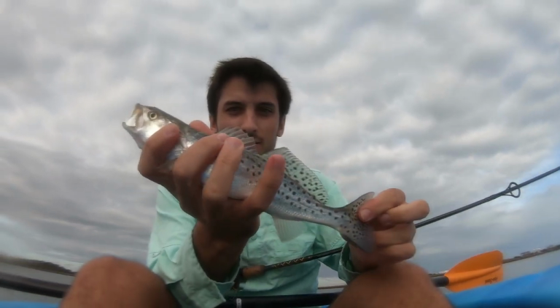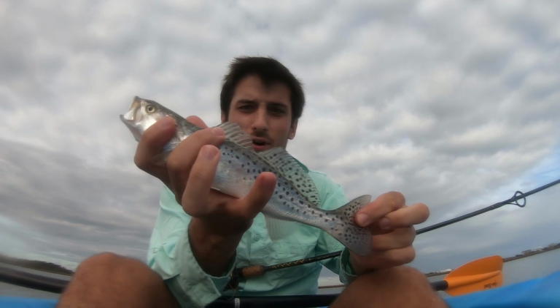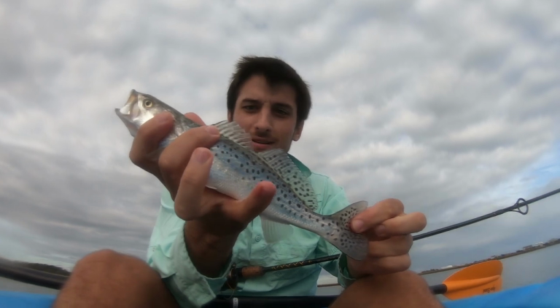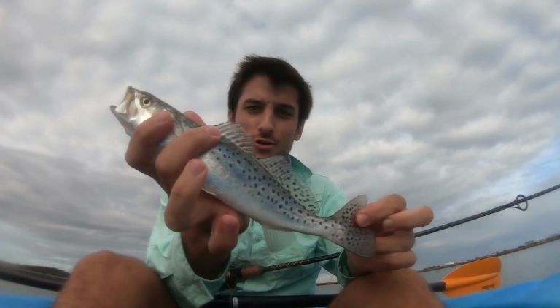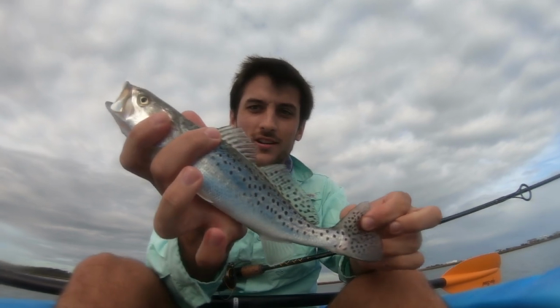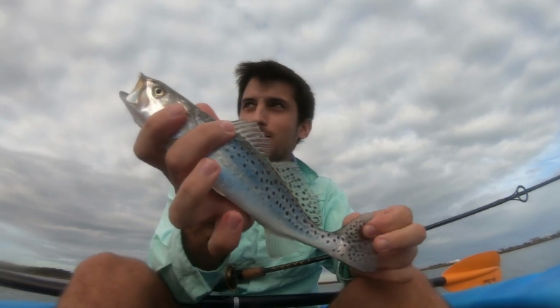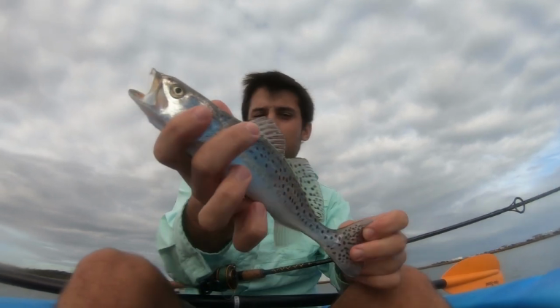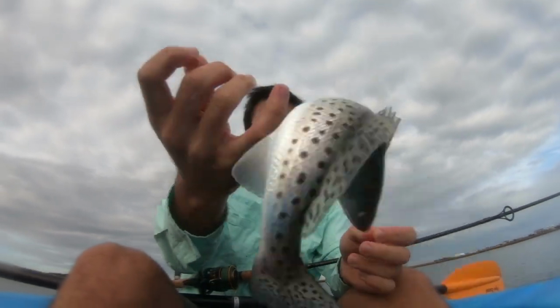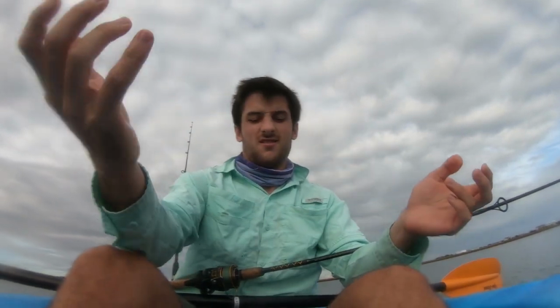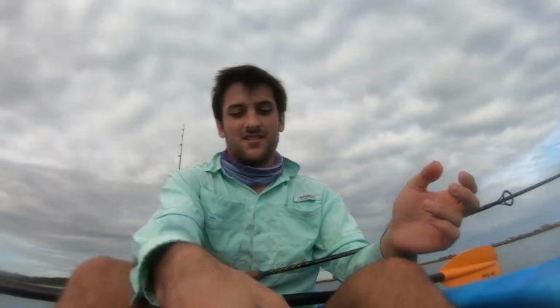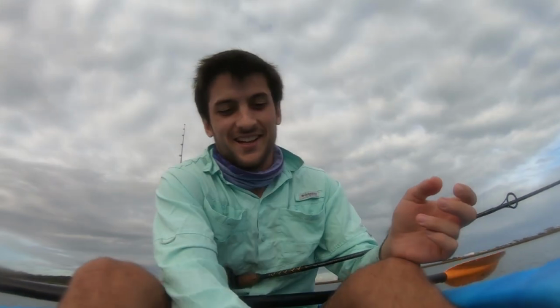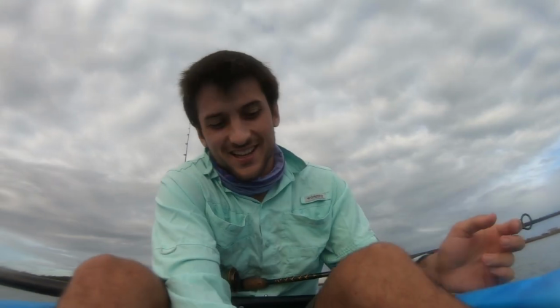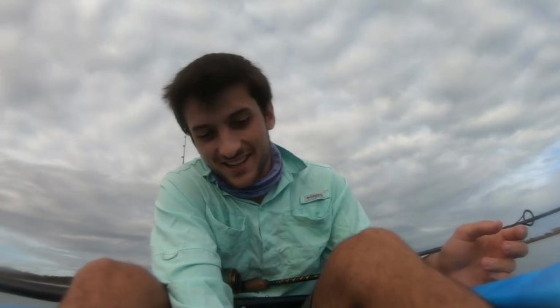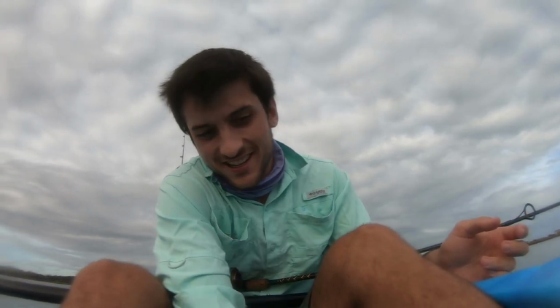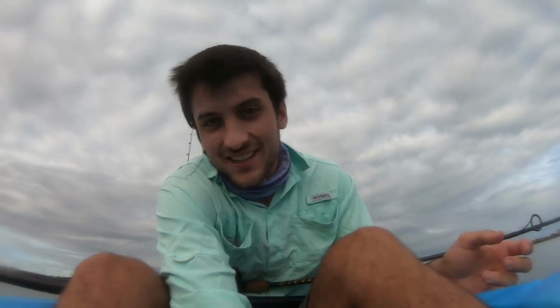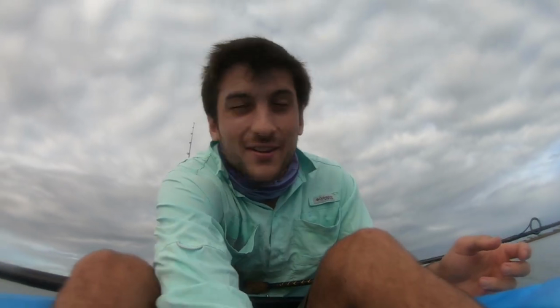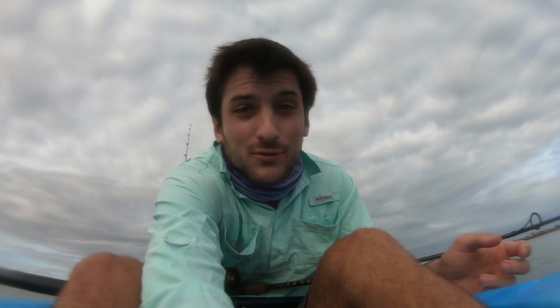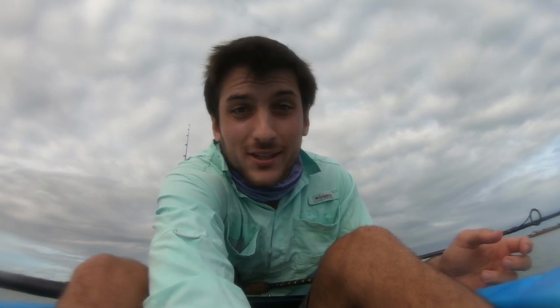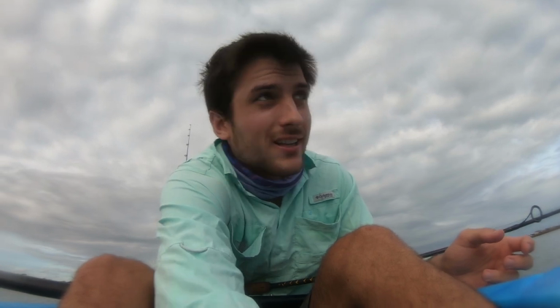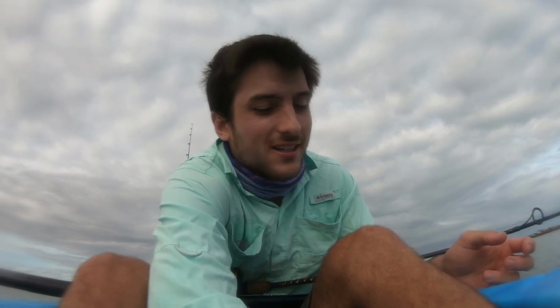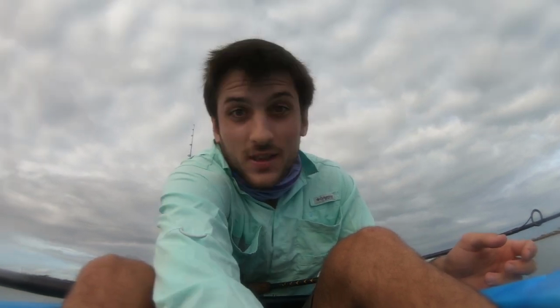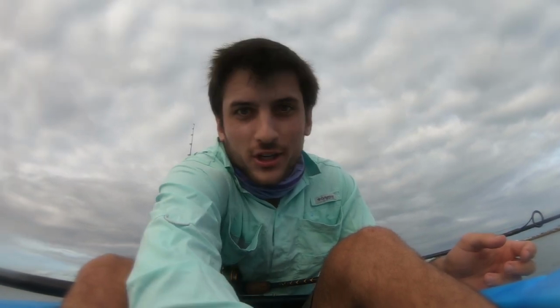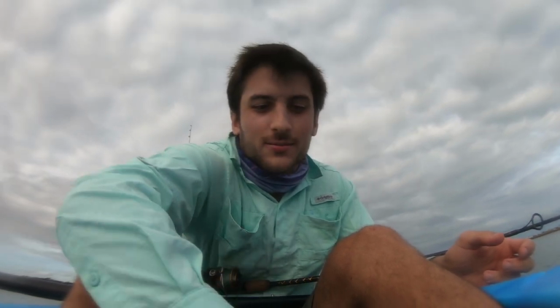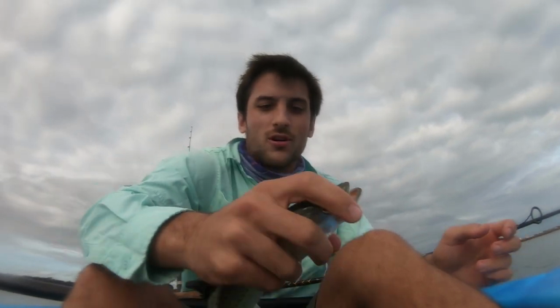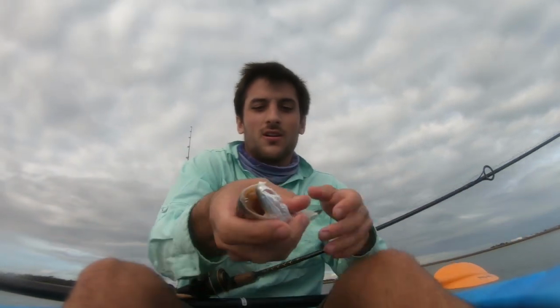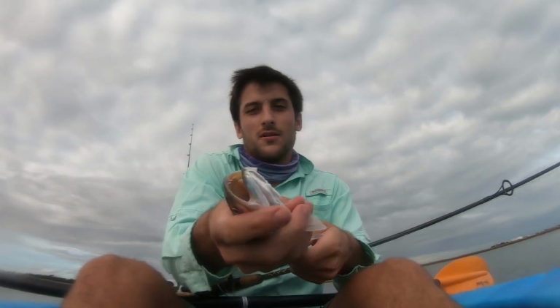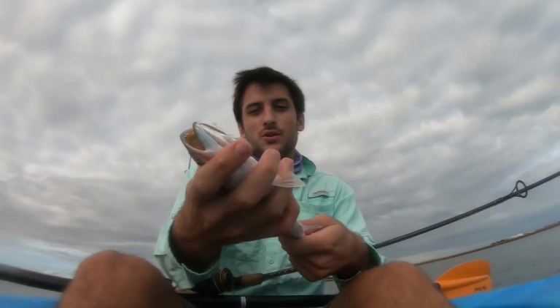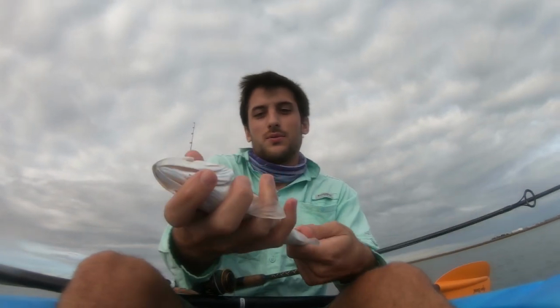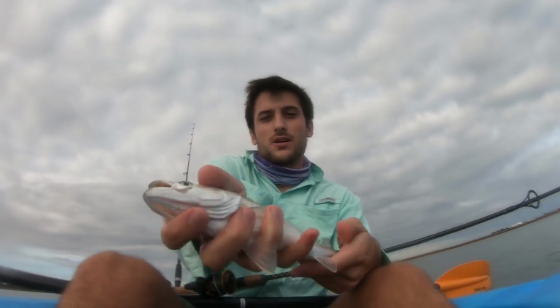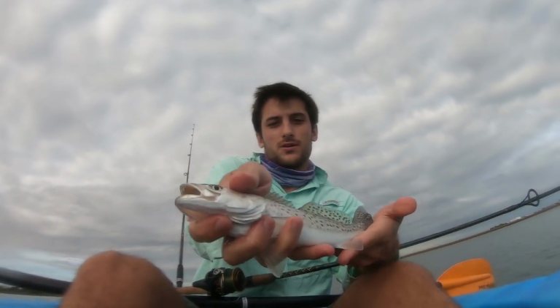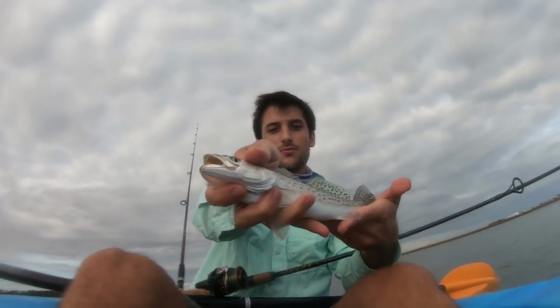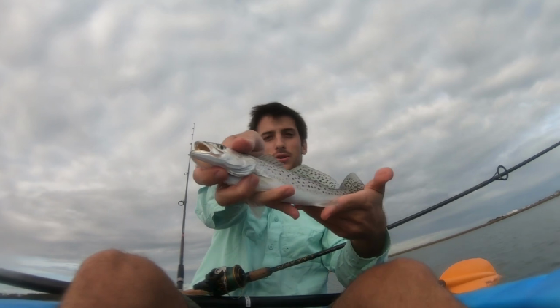We're doing some fall time trolling today, people. First fish of the day — let's show you how to get some more. Beauty speck. Speckled beauty.